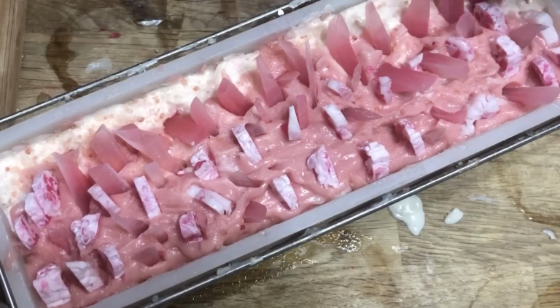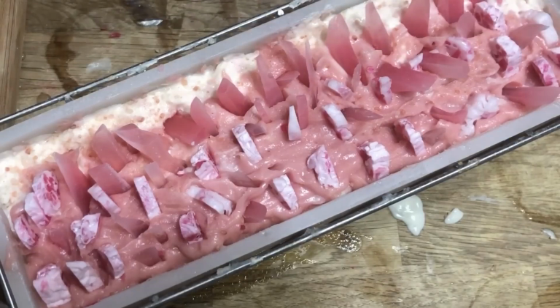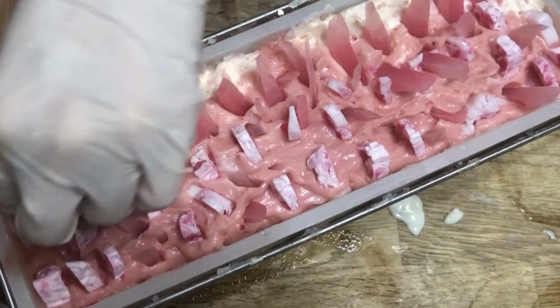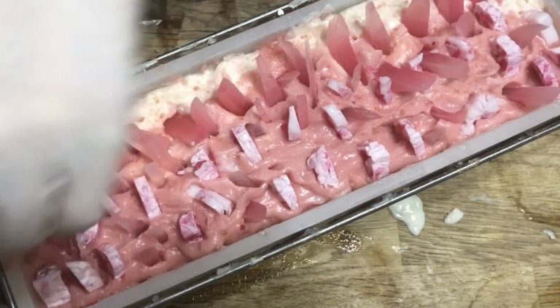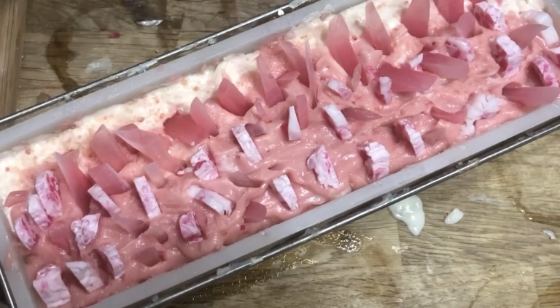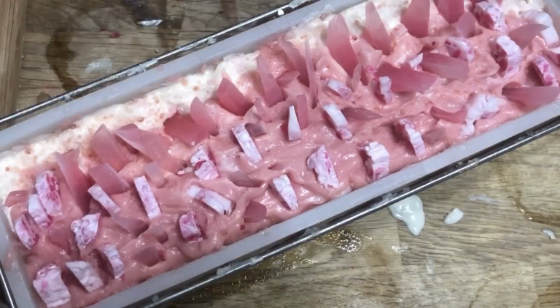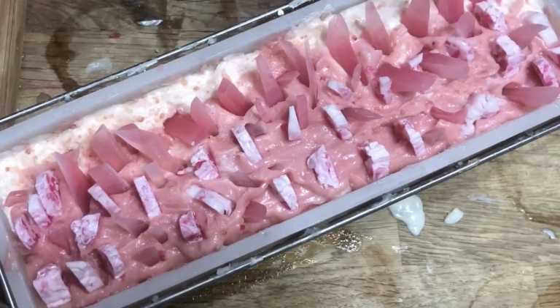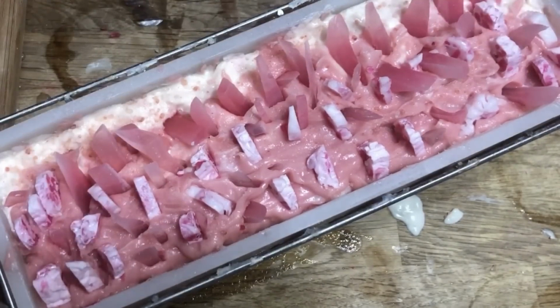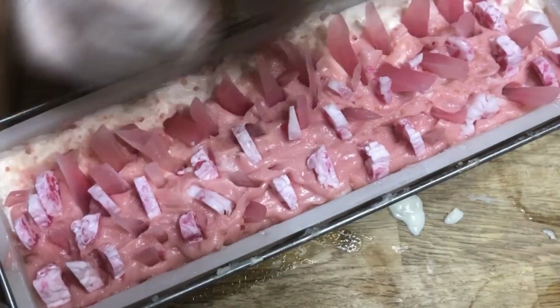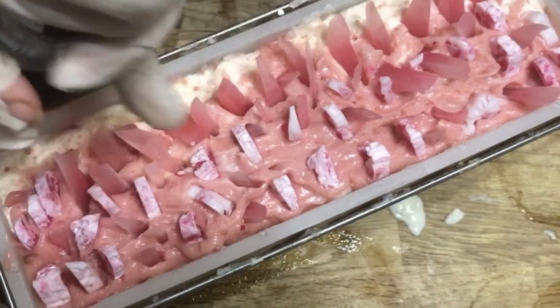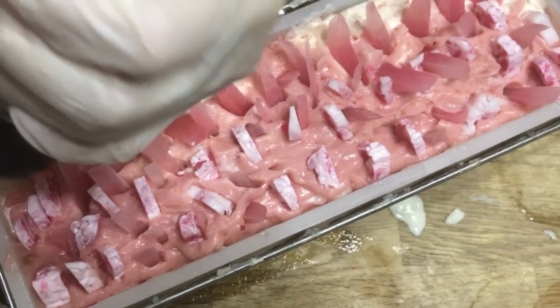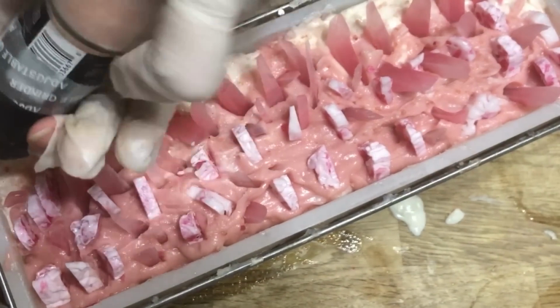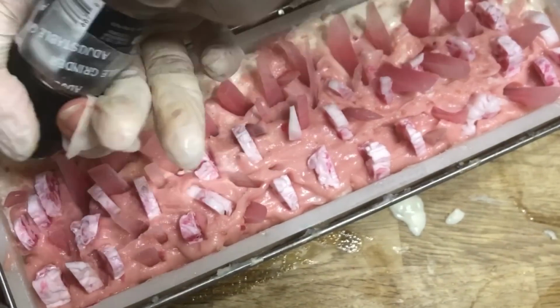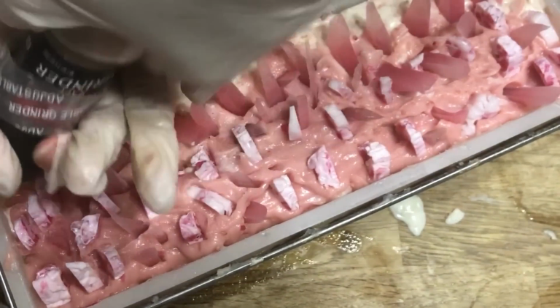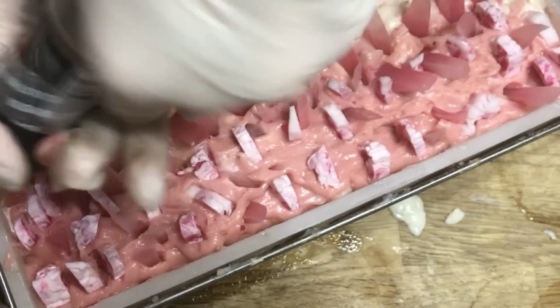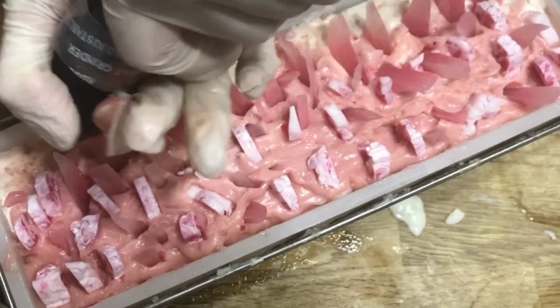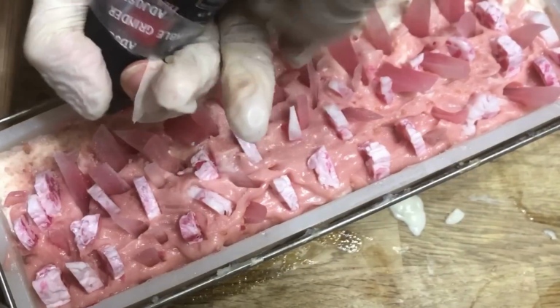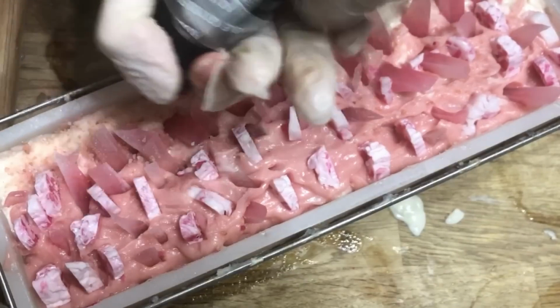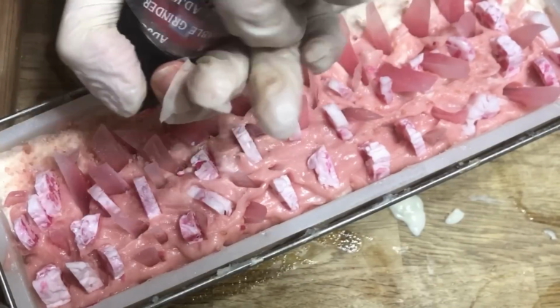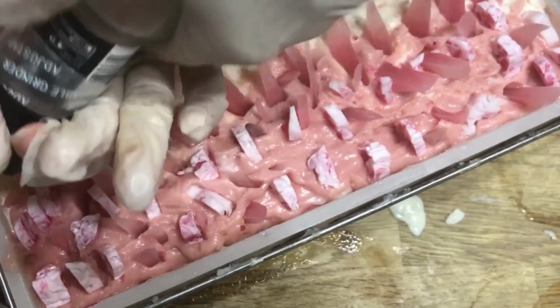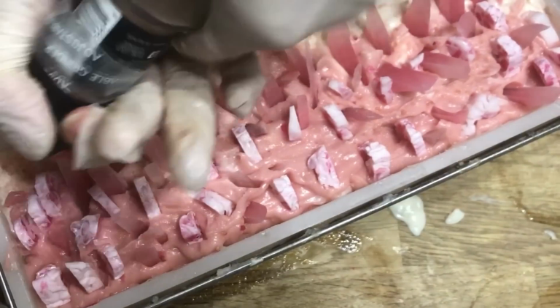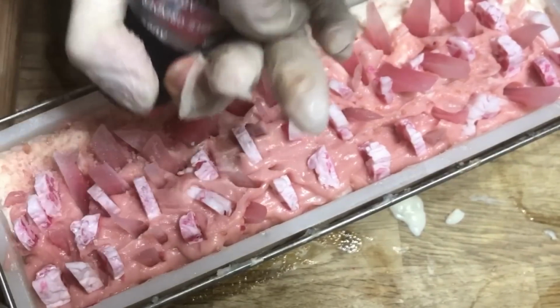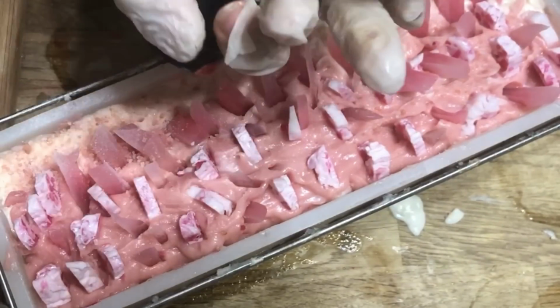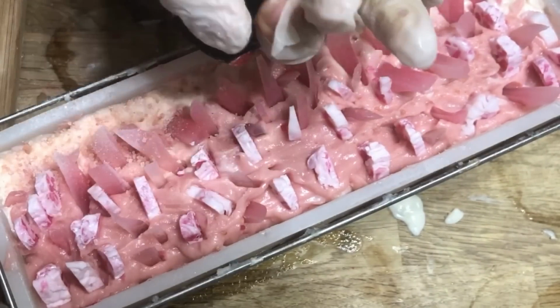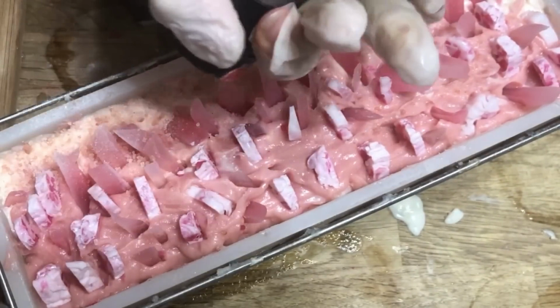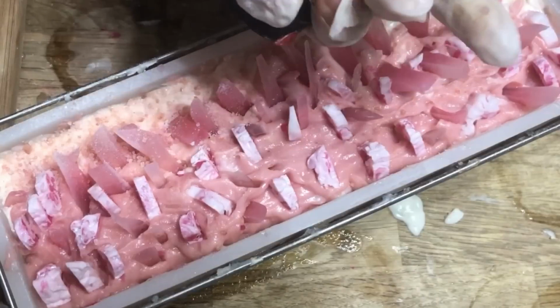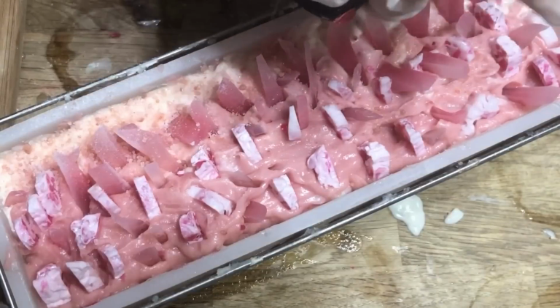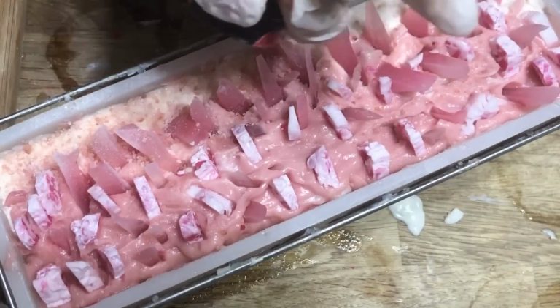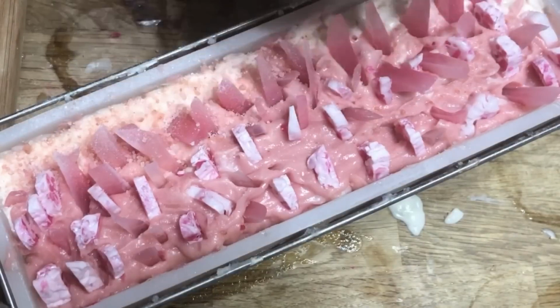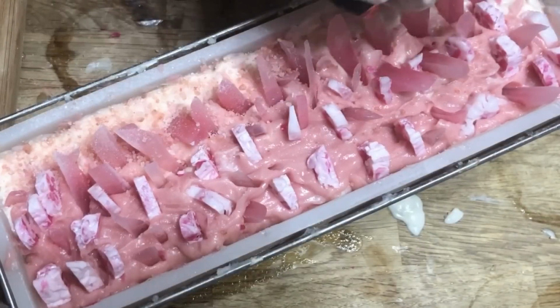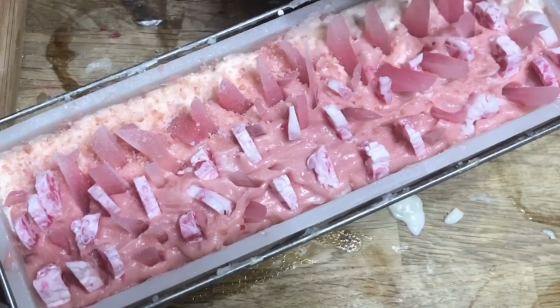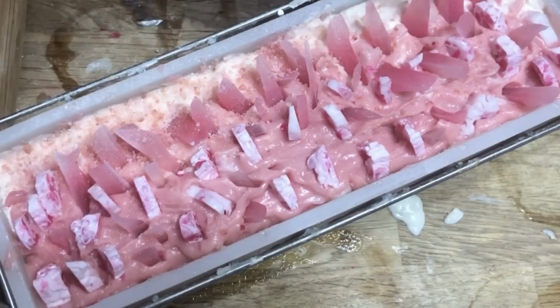Now that I'm done with the embeds, we're going to give it just another dusting of pink Himalayan sea salt, and then I'm going to leave this for 24 hours so that it can set up. We'll bring it over to the cutting board and get this sliced up so you can see what it looks like on the inside.